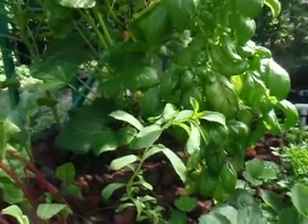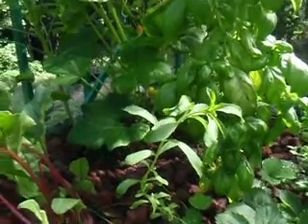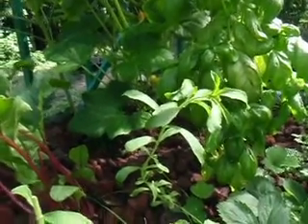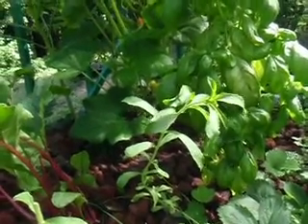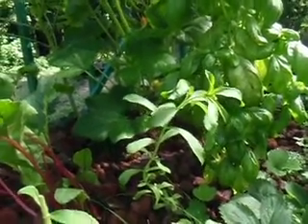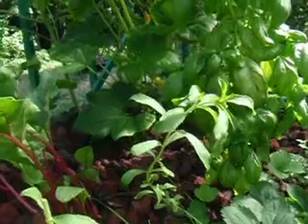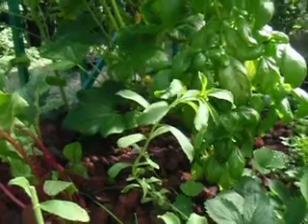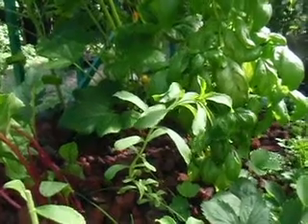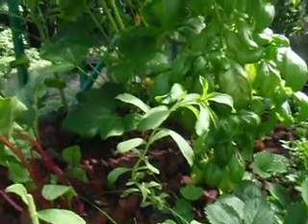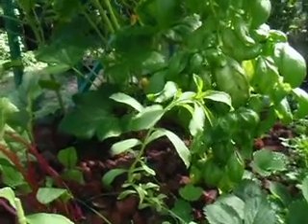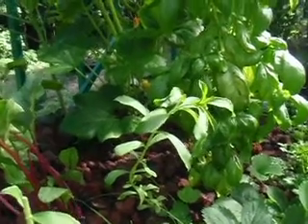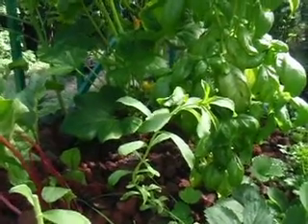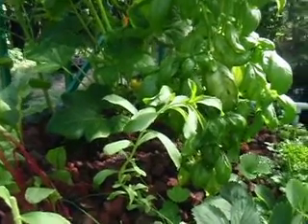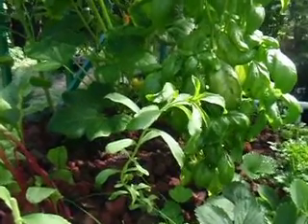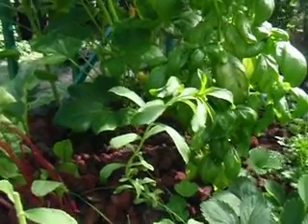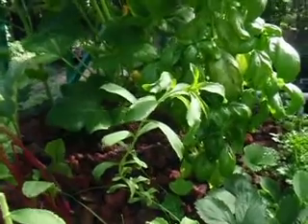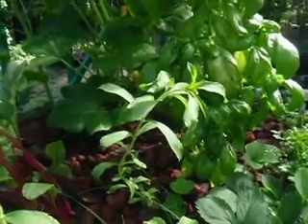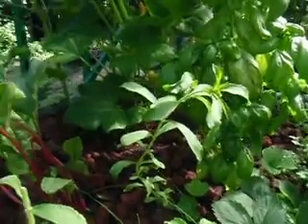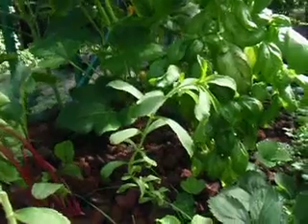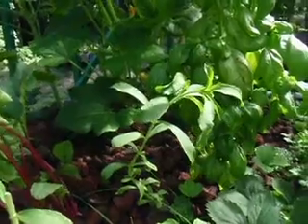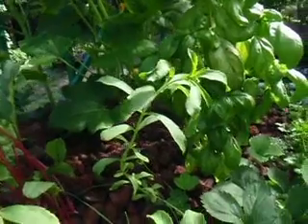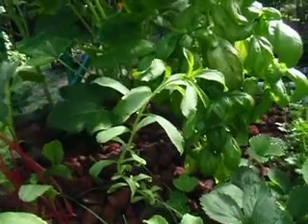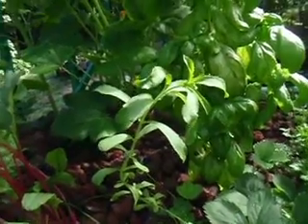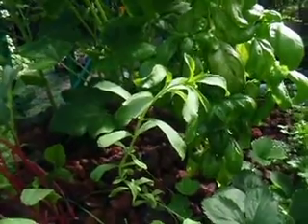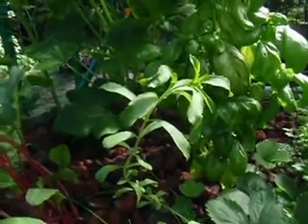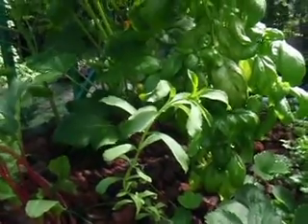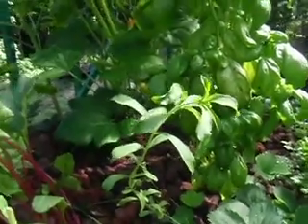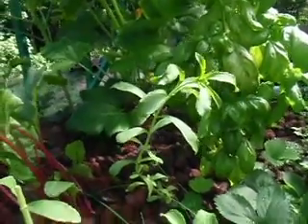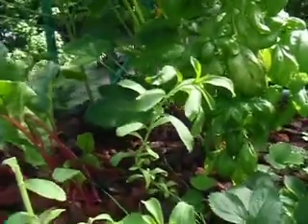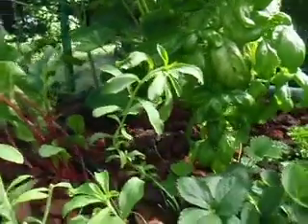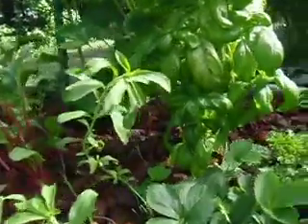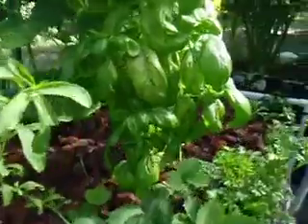Very simple. We're just going to cut a piece off, strip some leaves off and shove it down in our bed, and it'll root in a few days — maybe a week, week and a half, whatever it takes. And it'll look a little wilted in the heat of the day. I'll show you what I did yesterday.